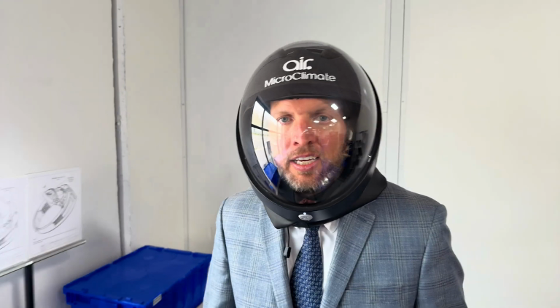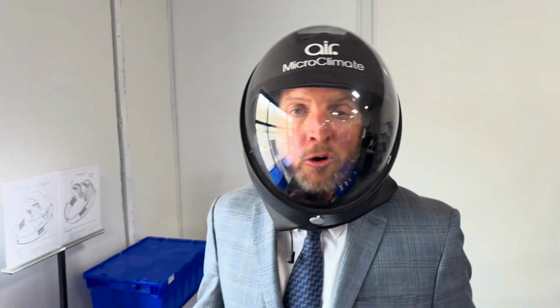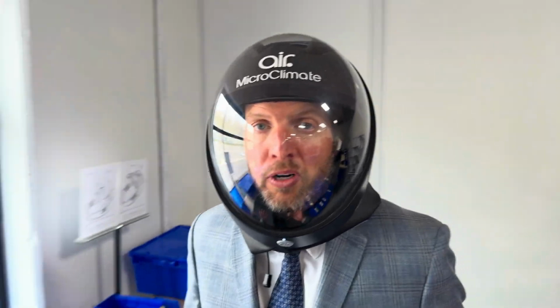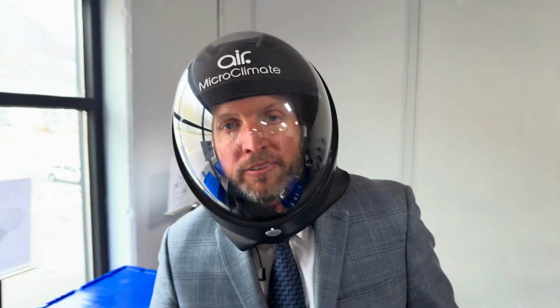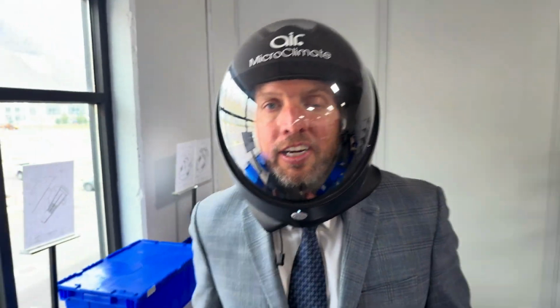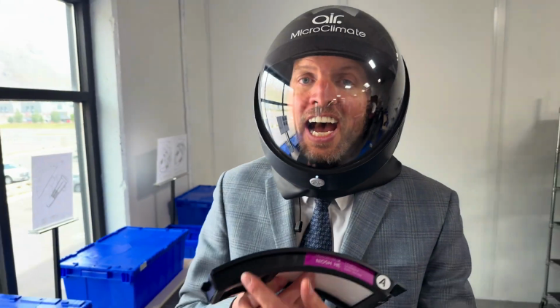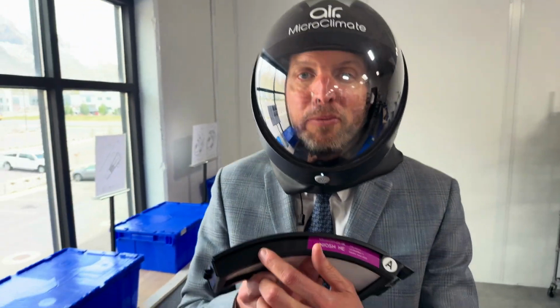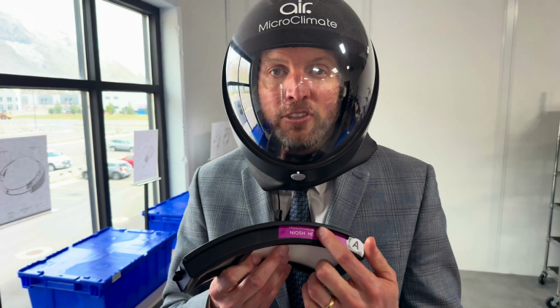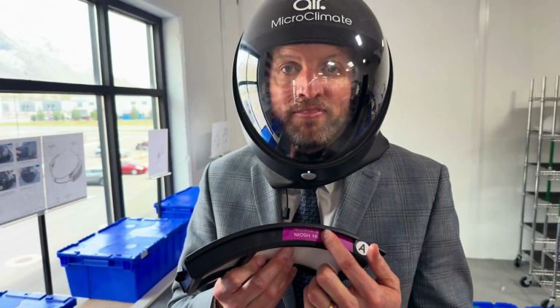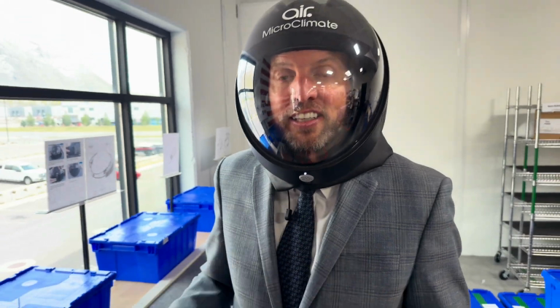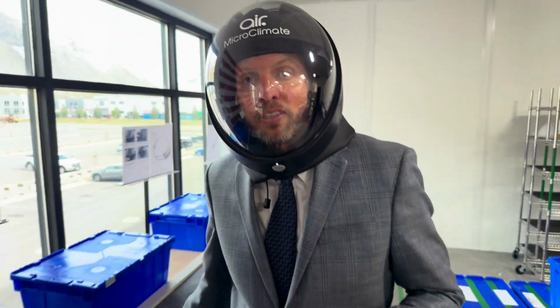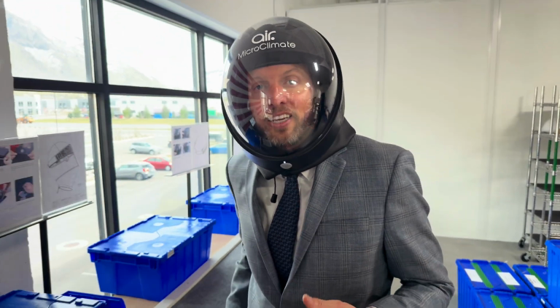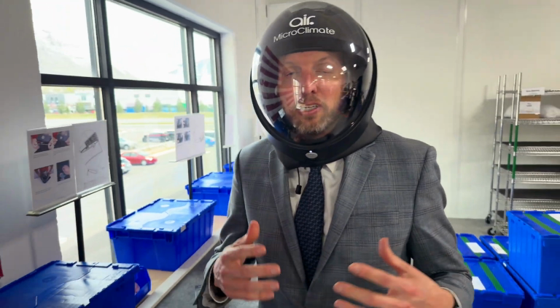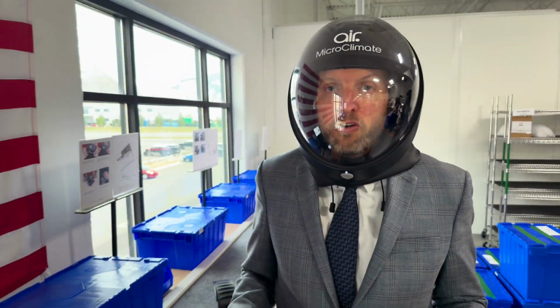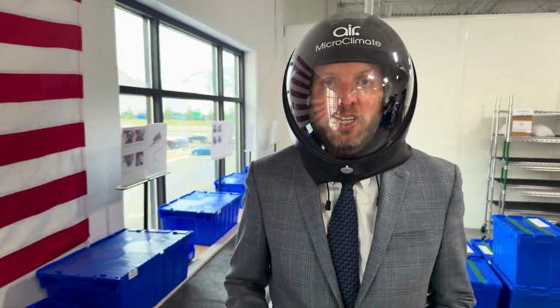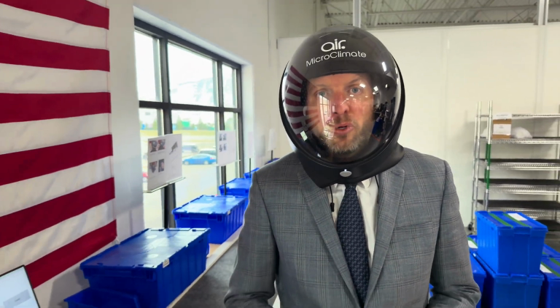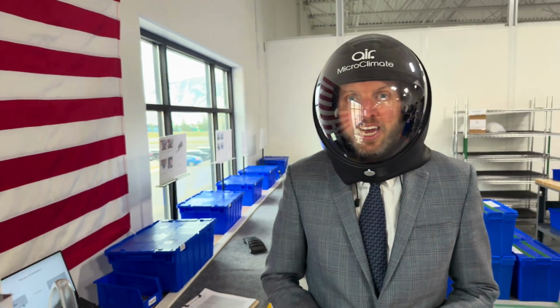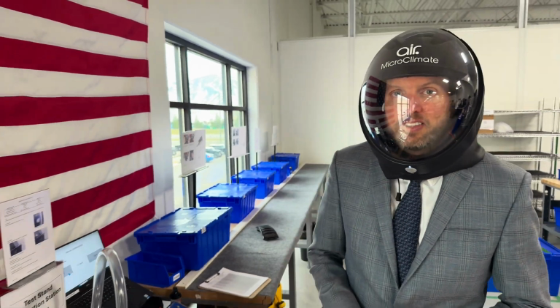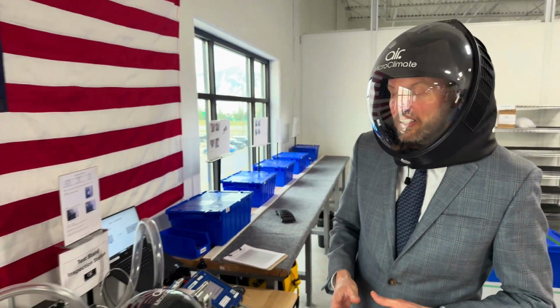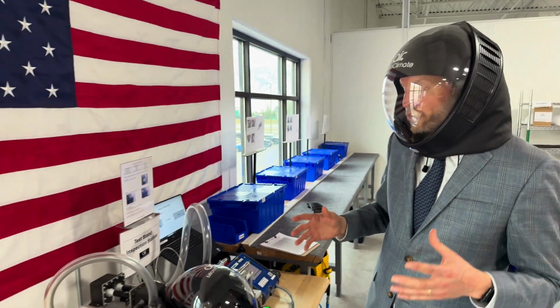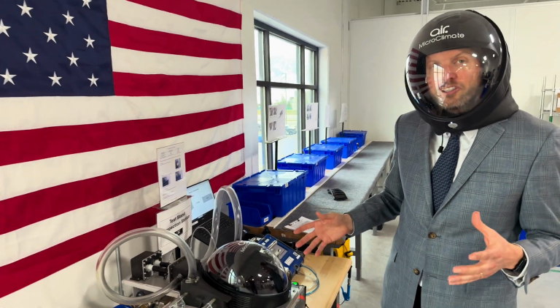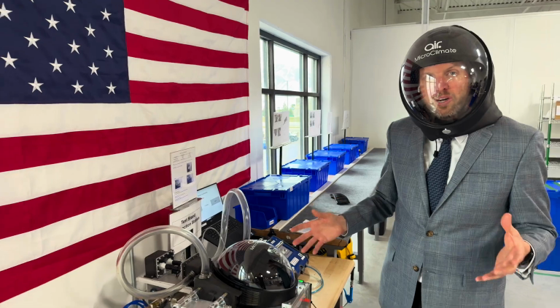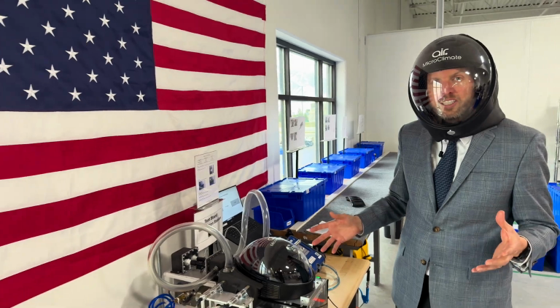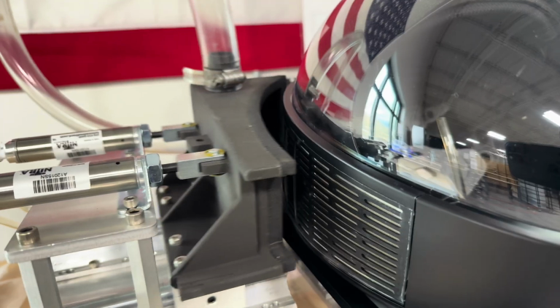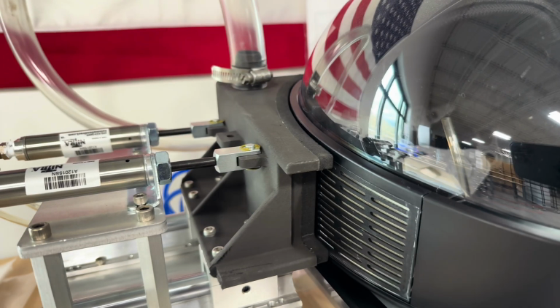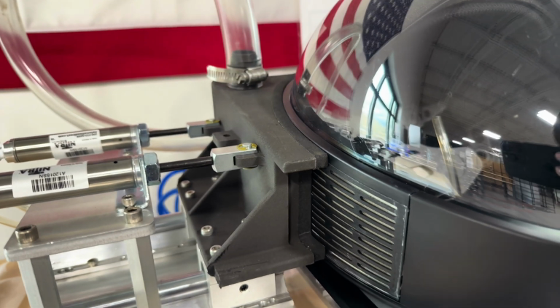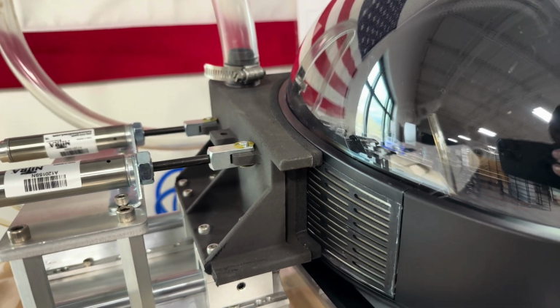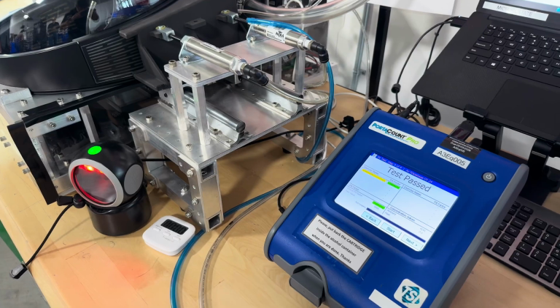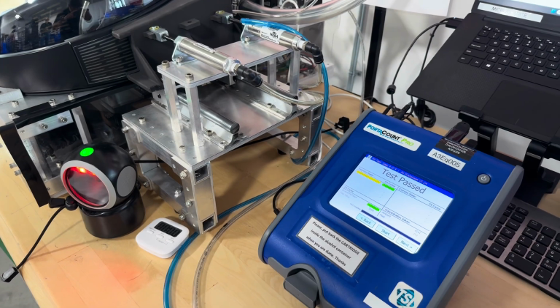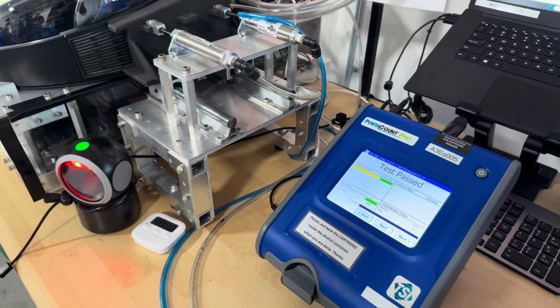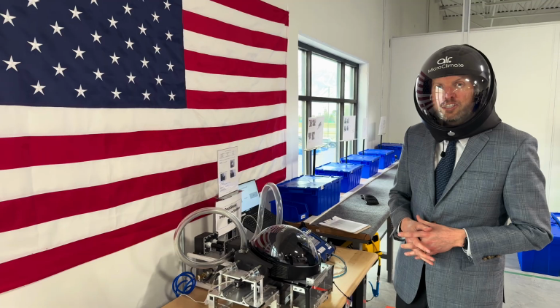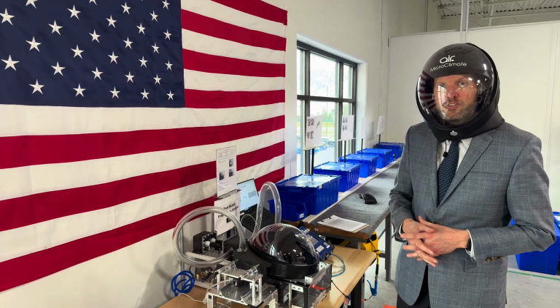Our respirators are NIOSH approved. They're built right here in Provo, Utah, USA. Over 223 different features are inspected during the manufacture of Air 3.